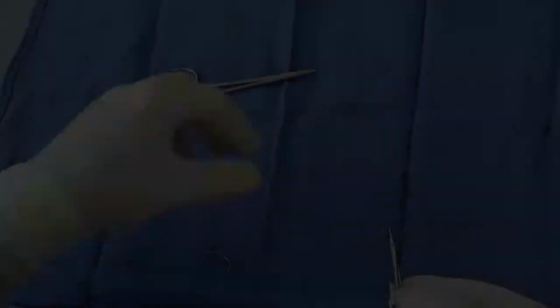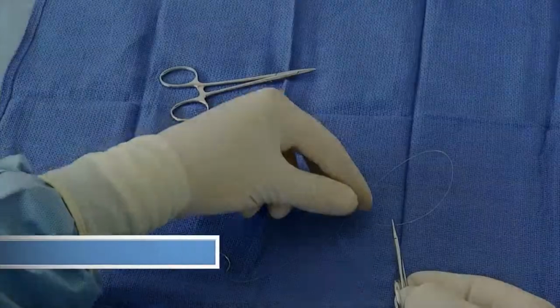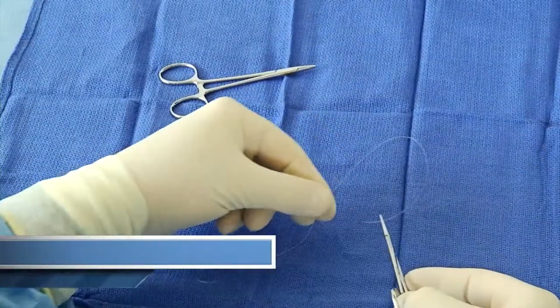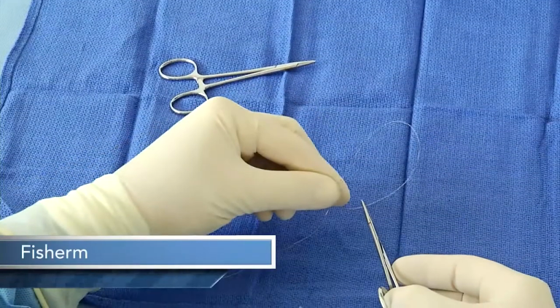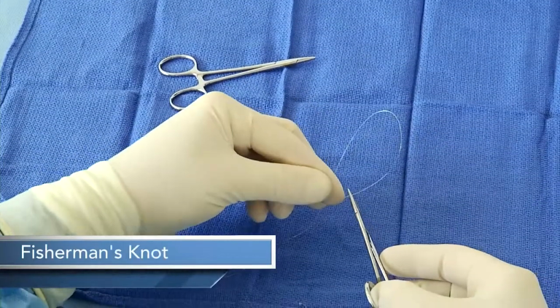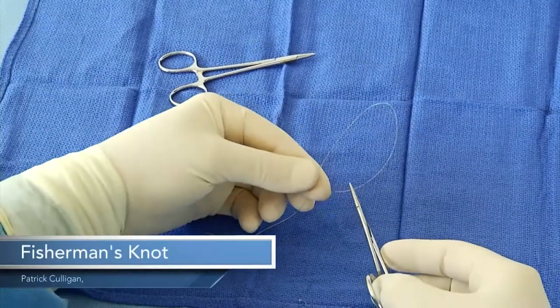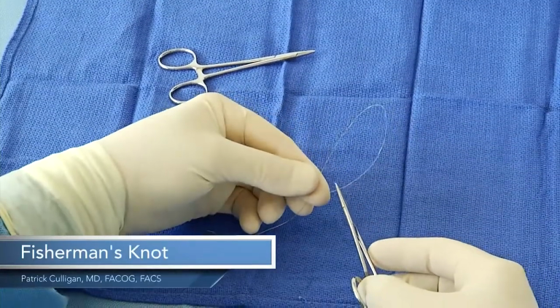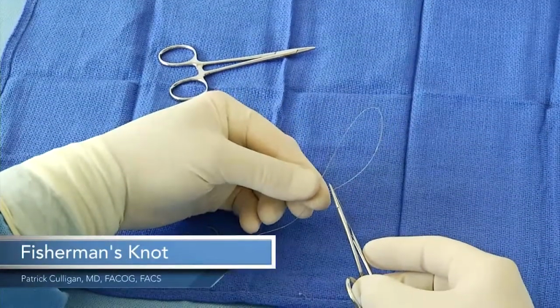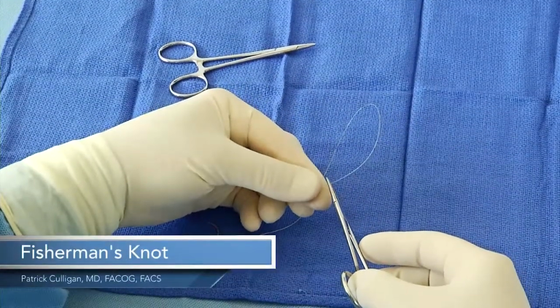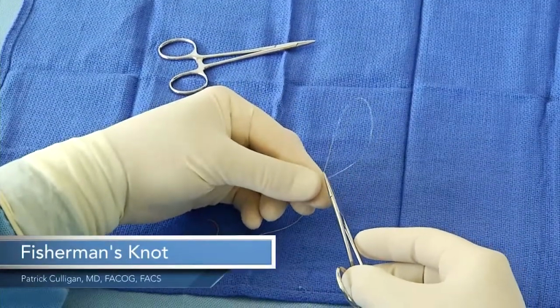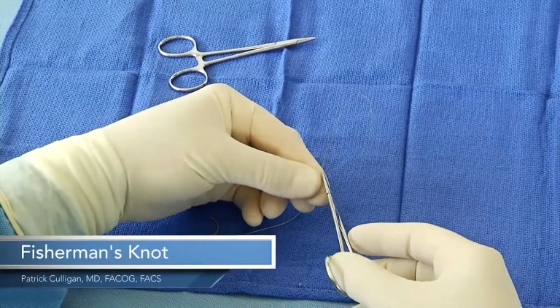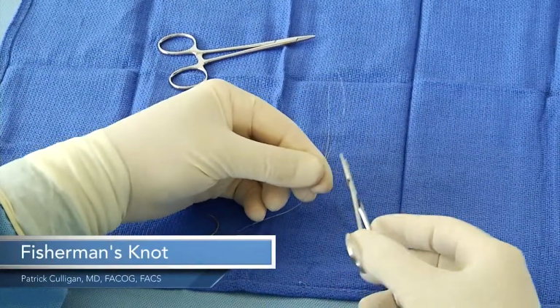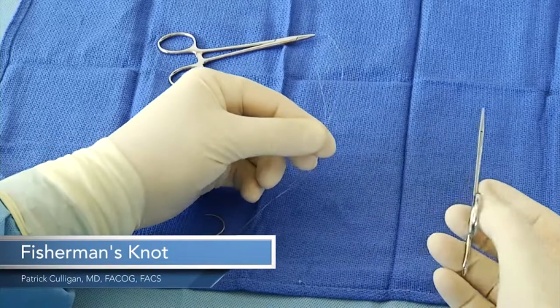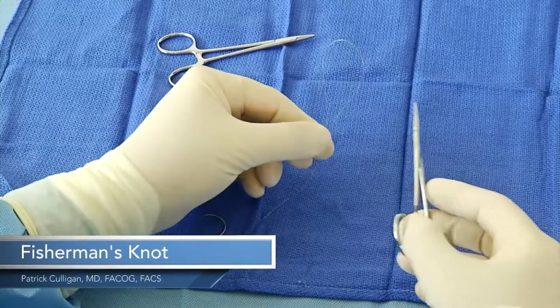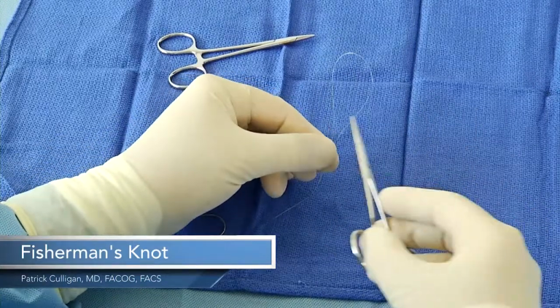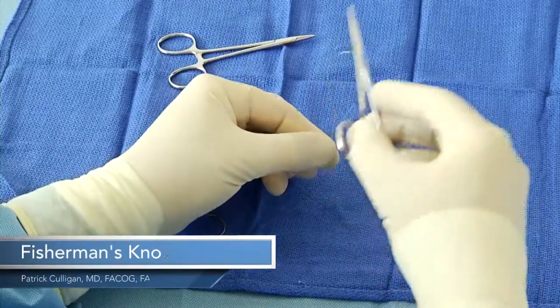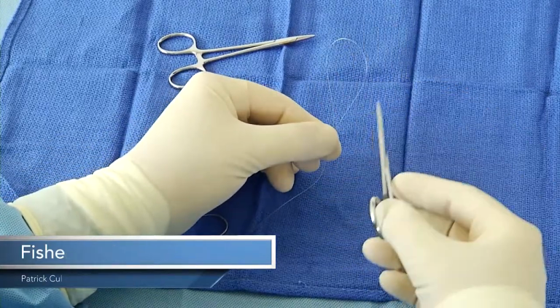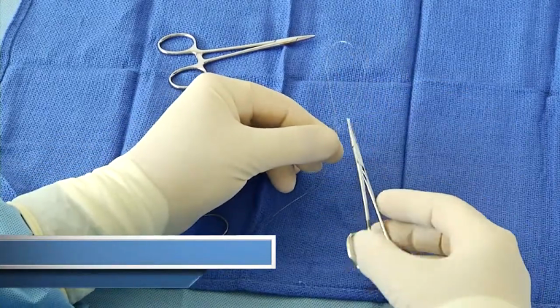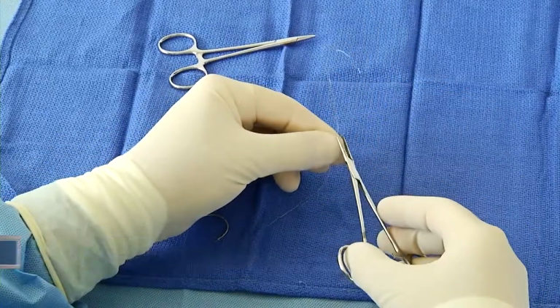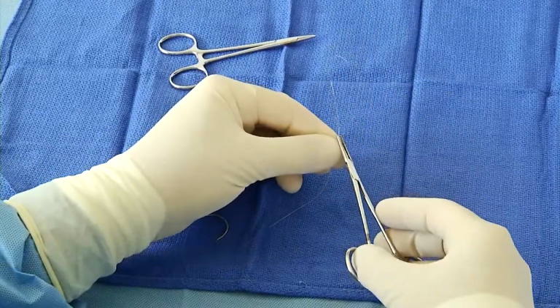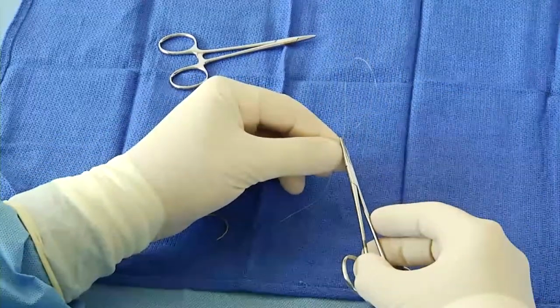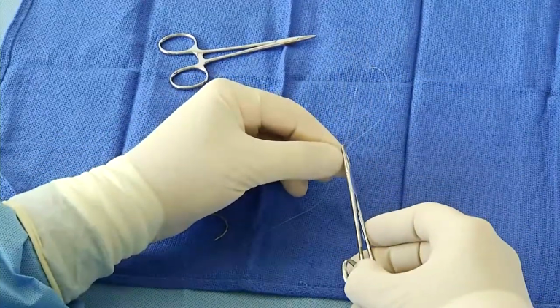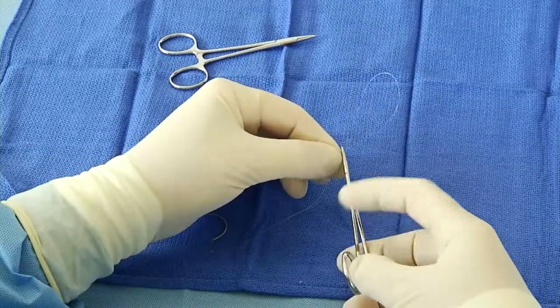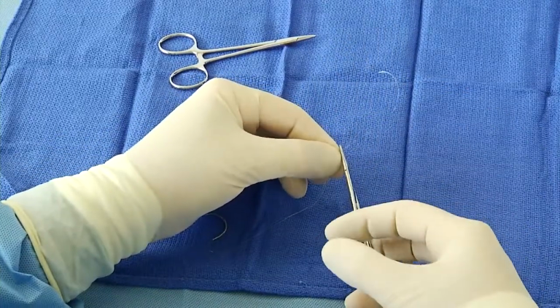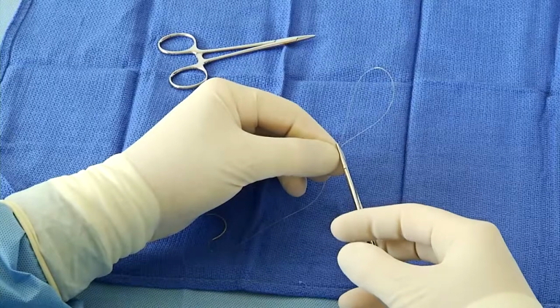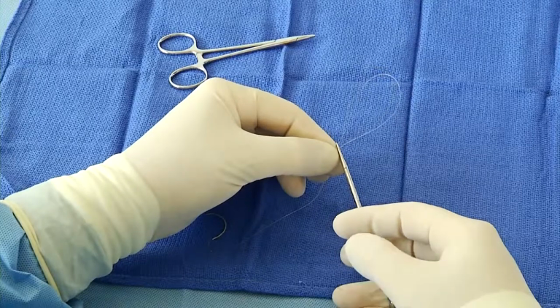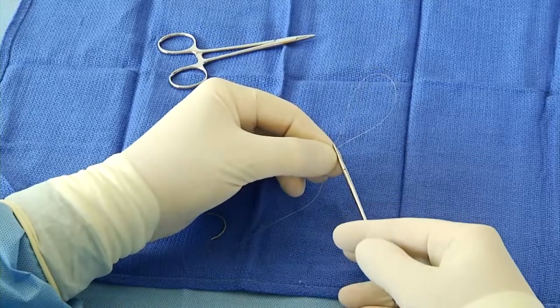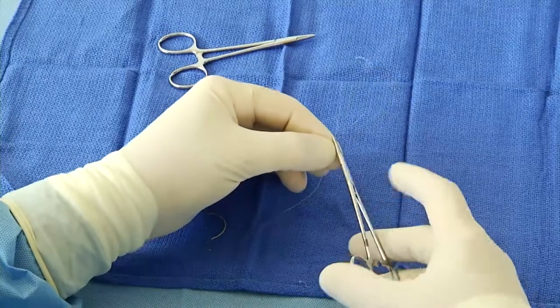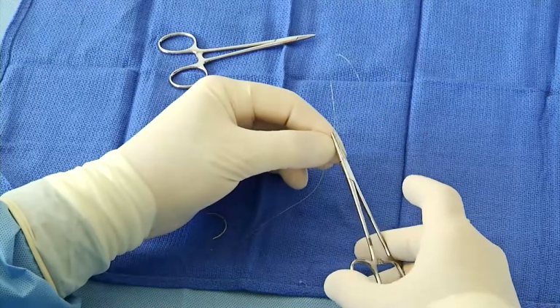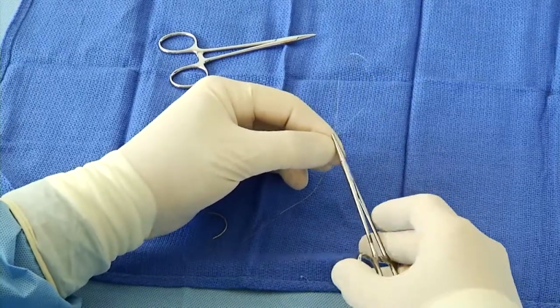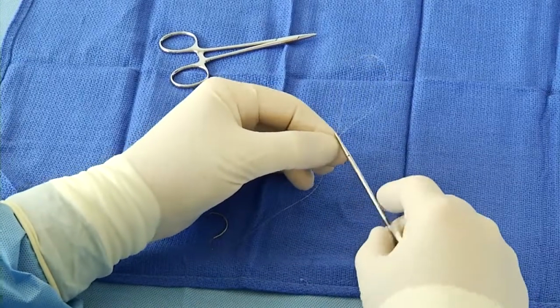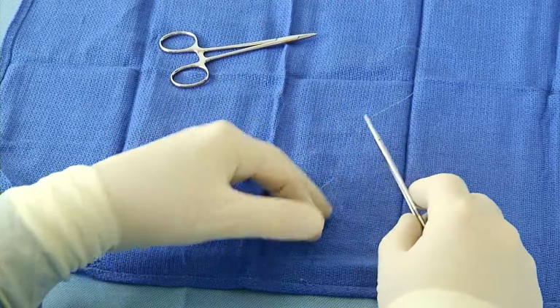I'm going to demonstrate a fisherman's knot so that you can have a loop at the end when you're going to close the peritoneum. The first step is to create a loop. I usually put a mosquito clamp on there just to hold it.